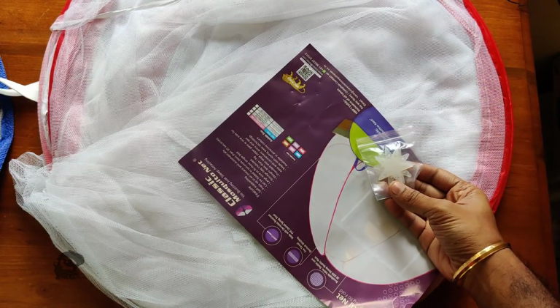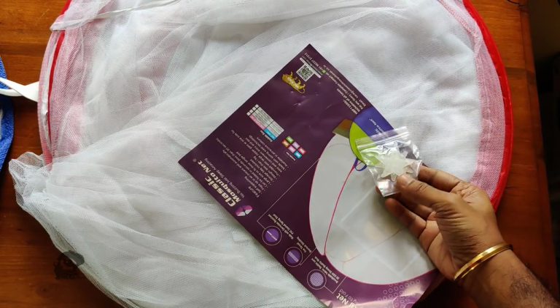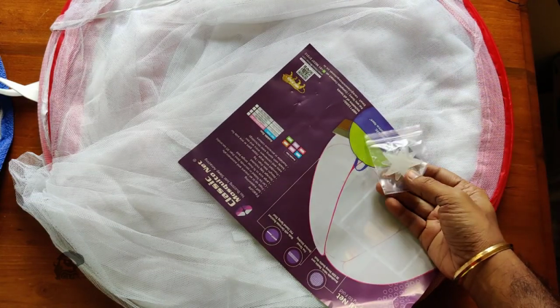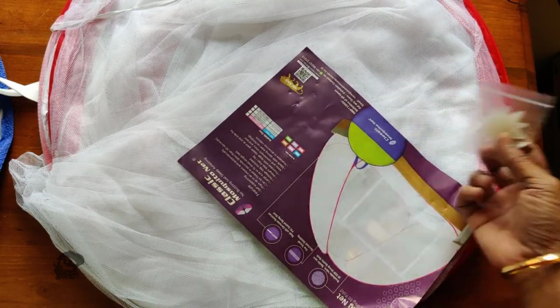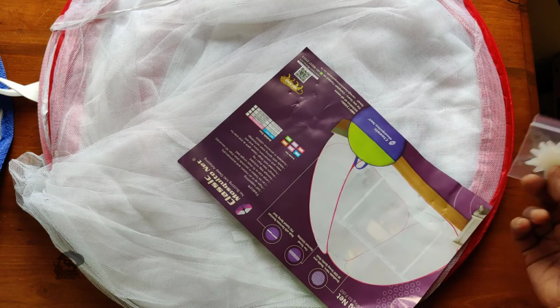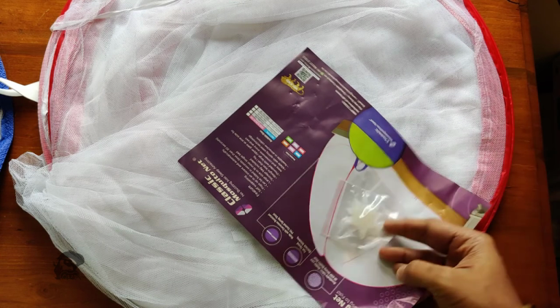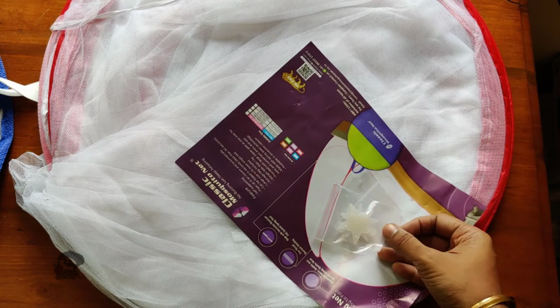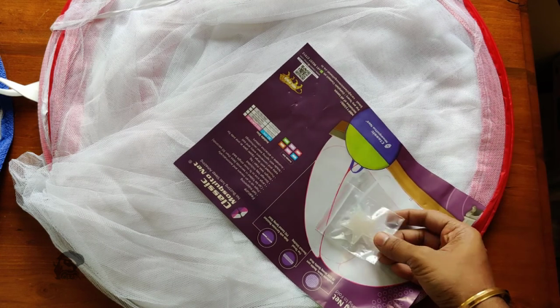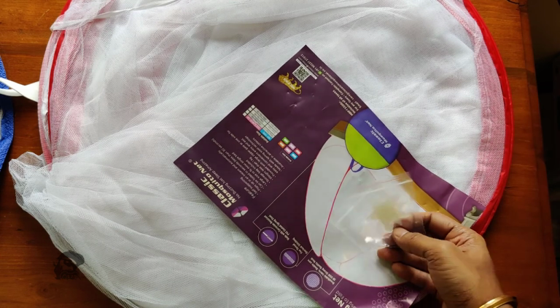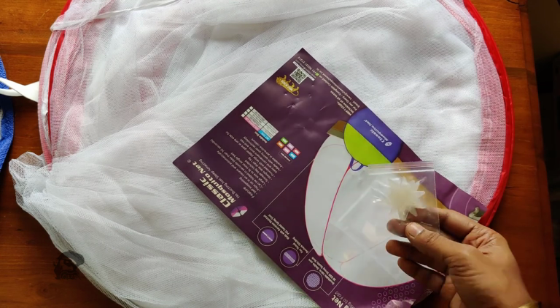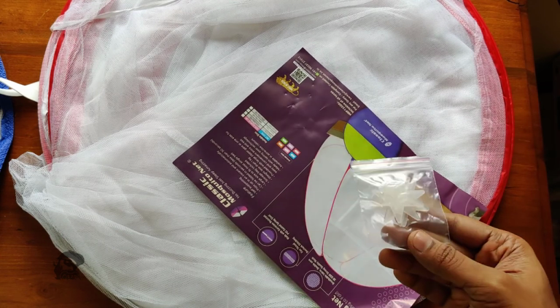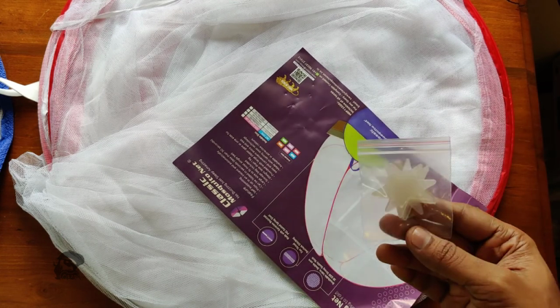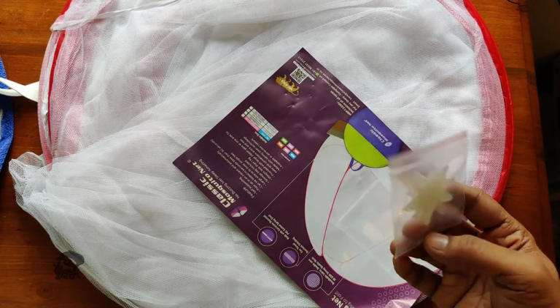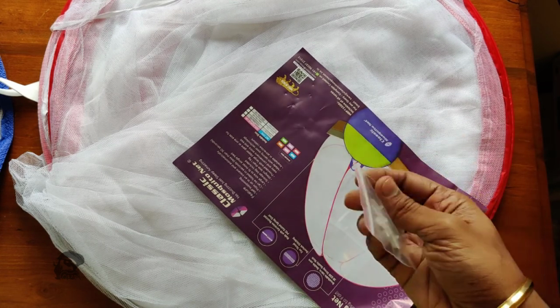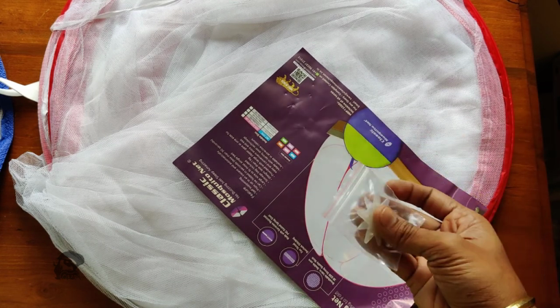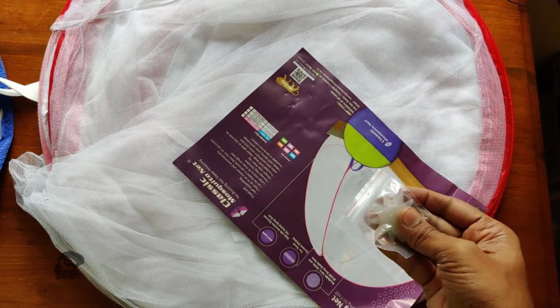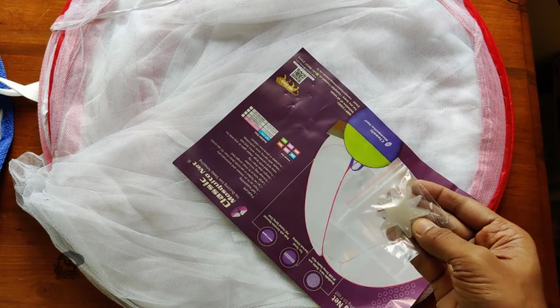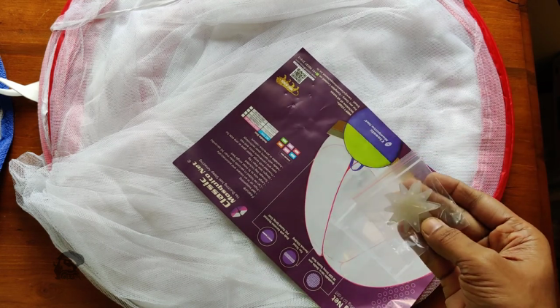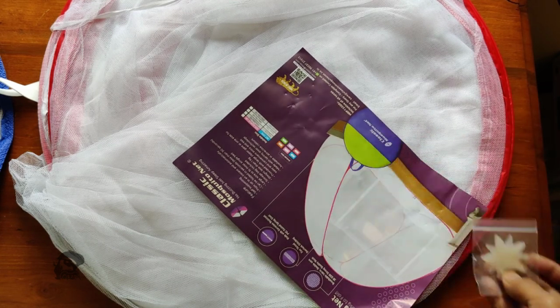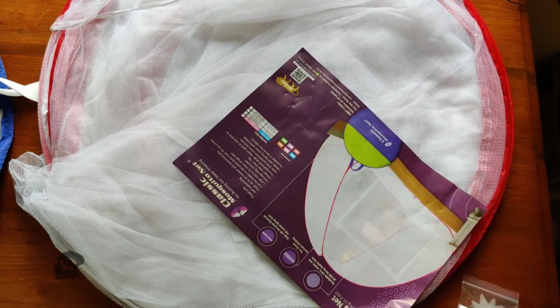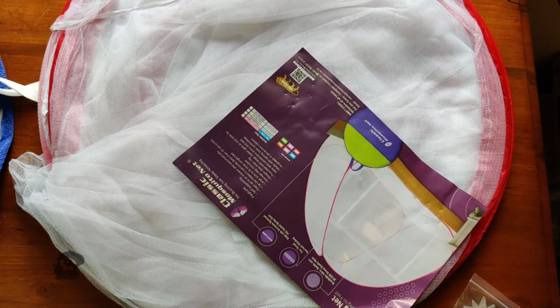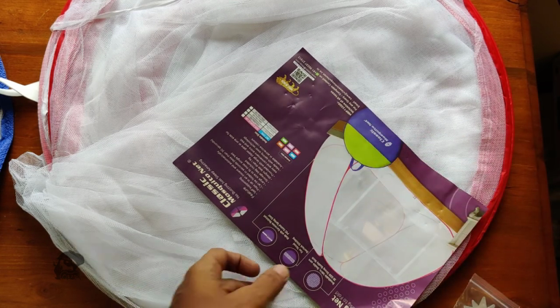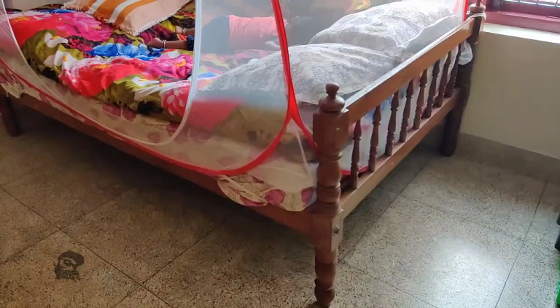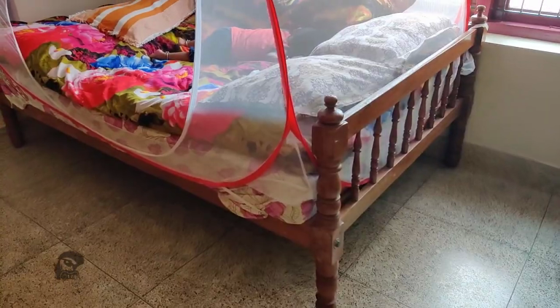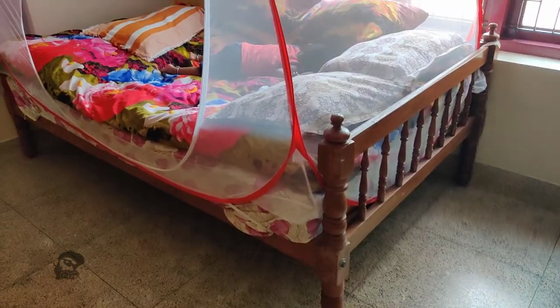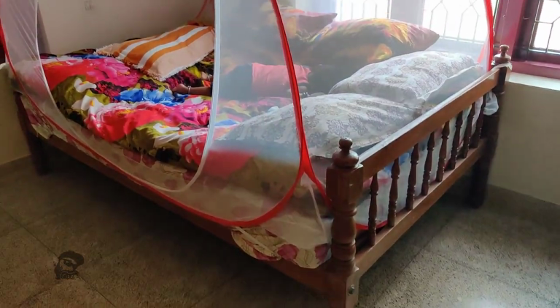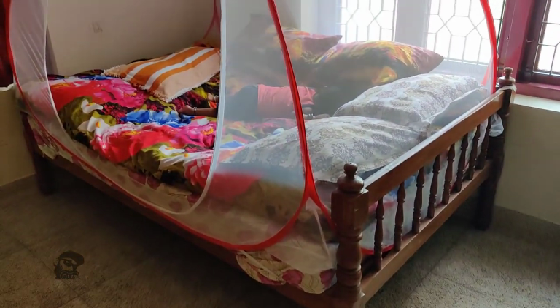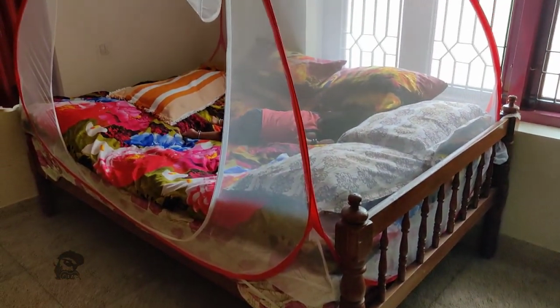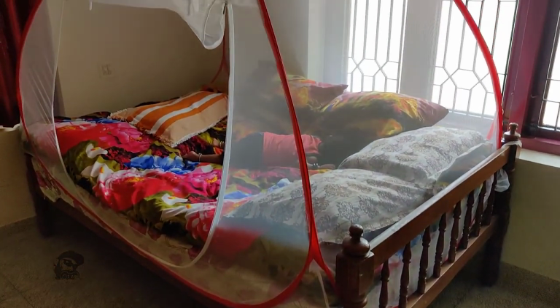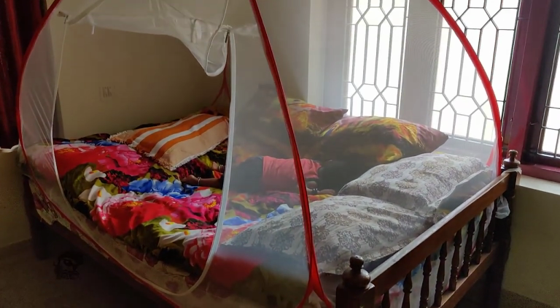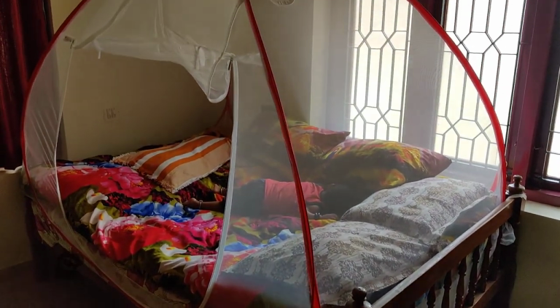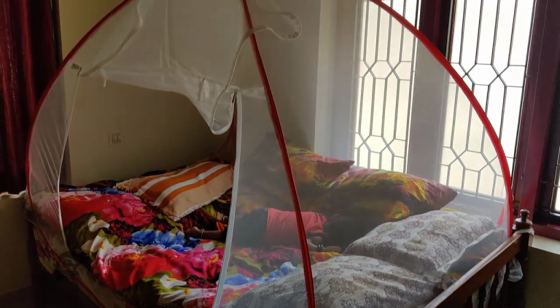Also there are two star patches which have fluorescent features. Now let's see the unfolded product.